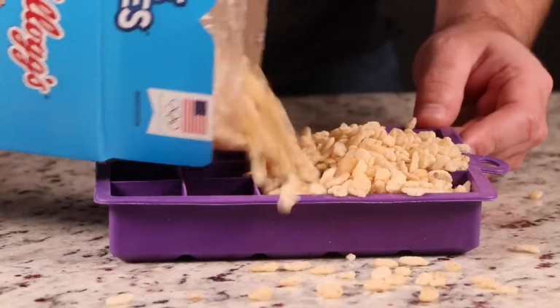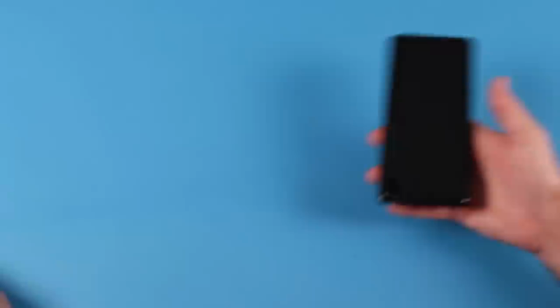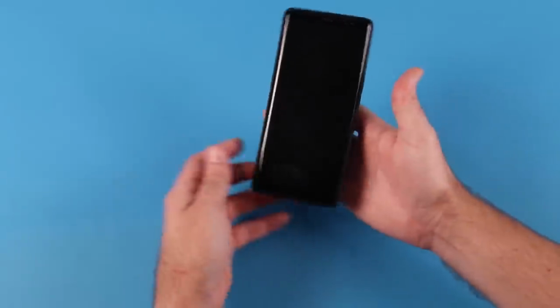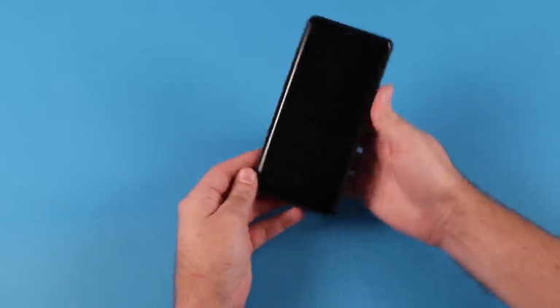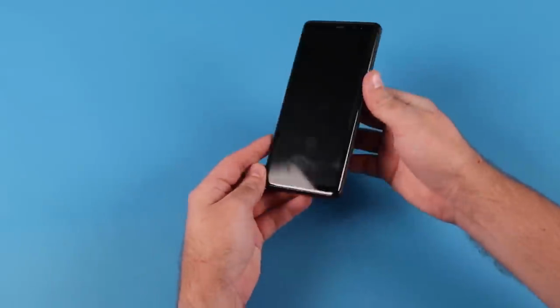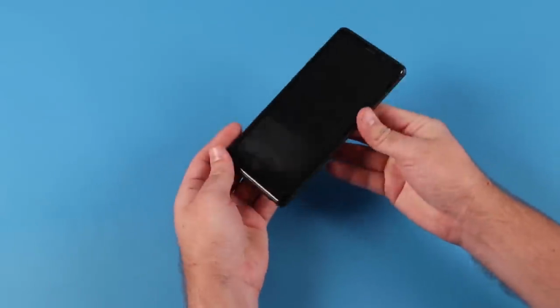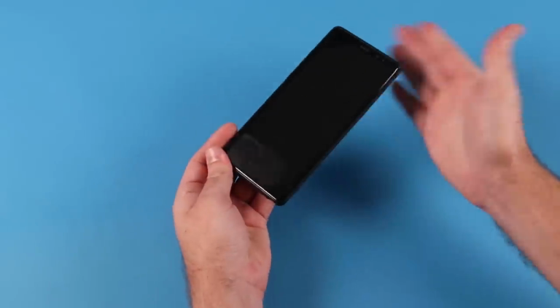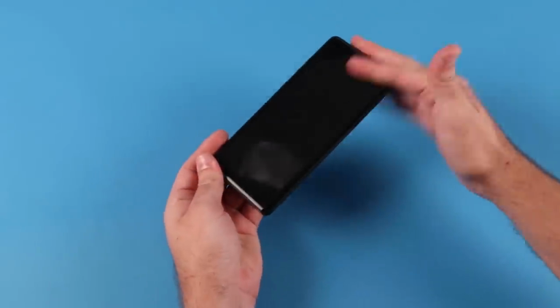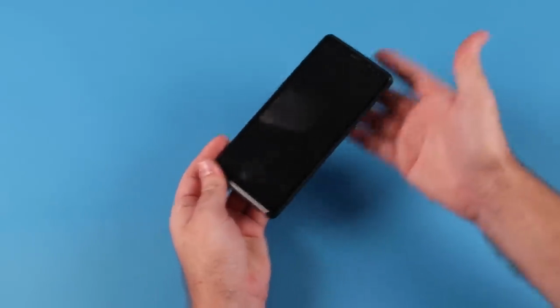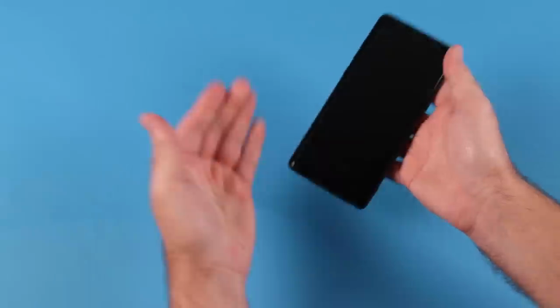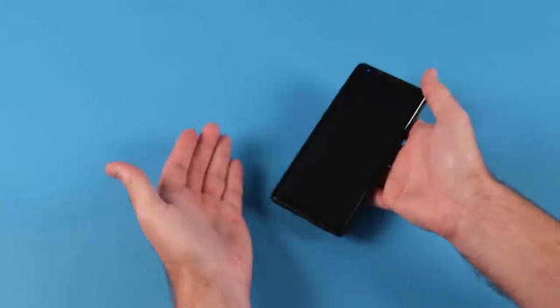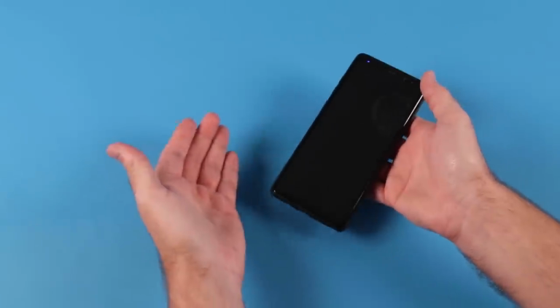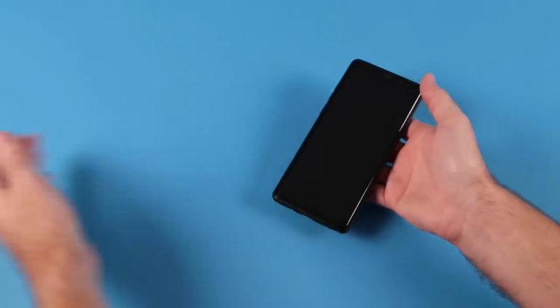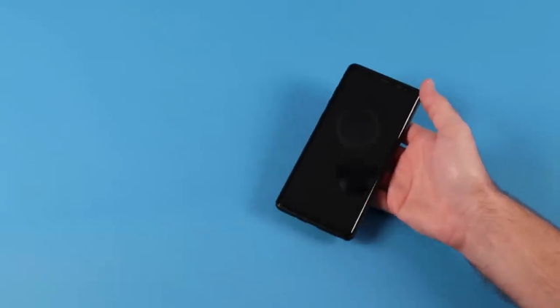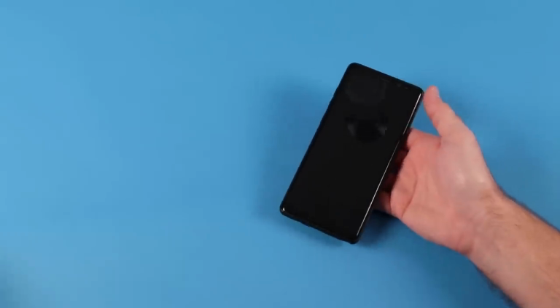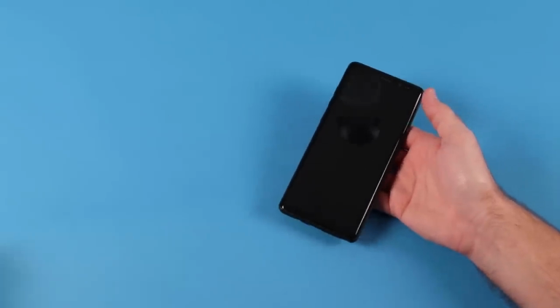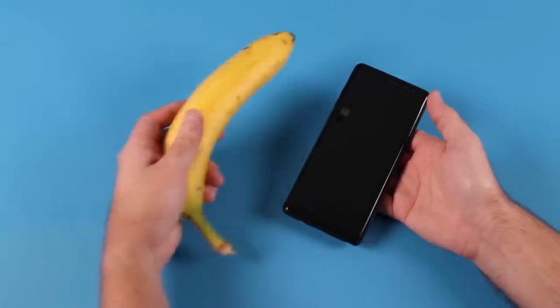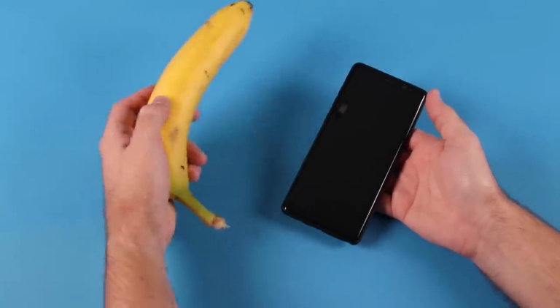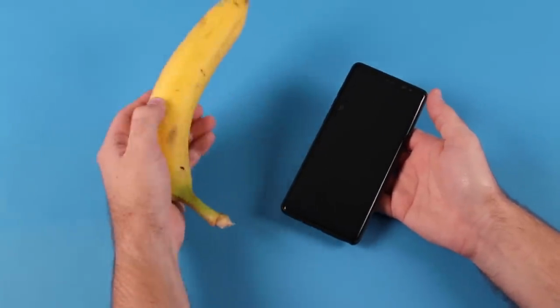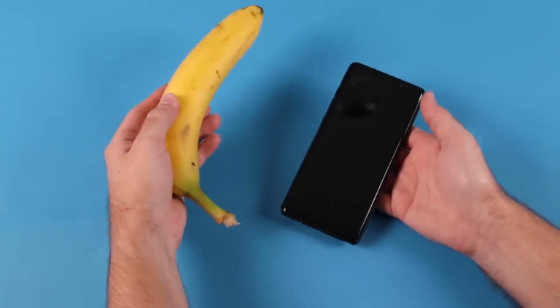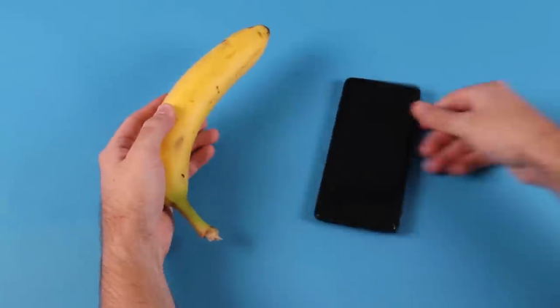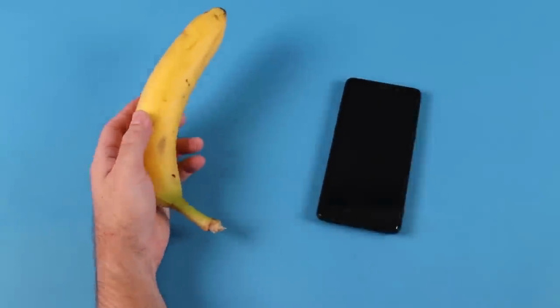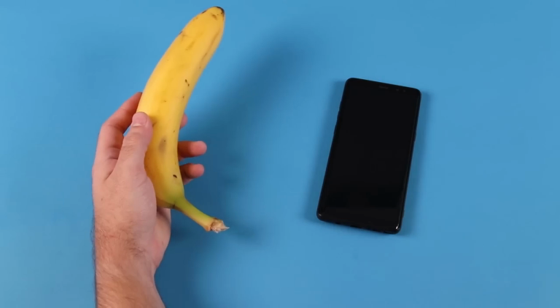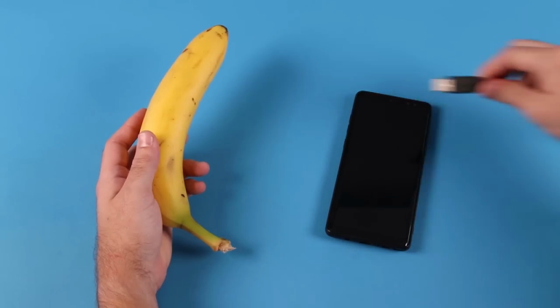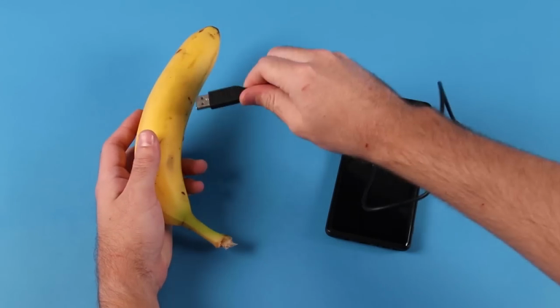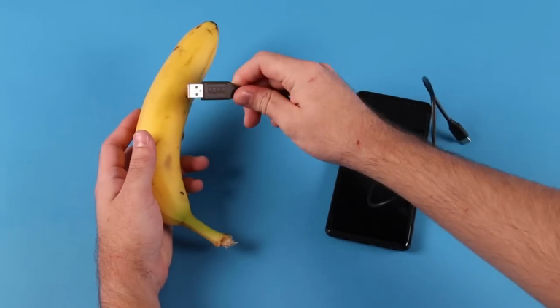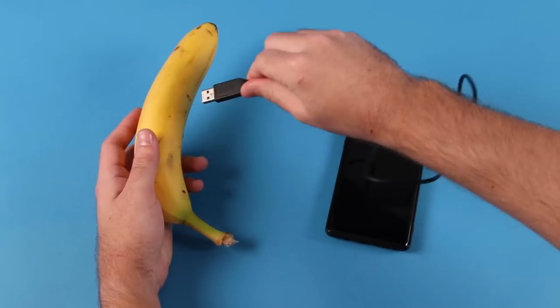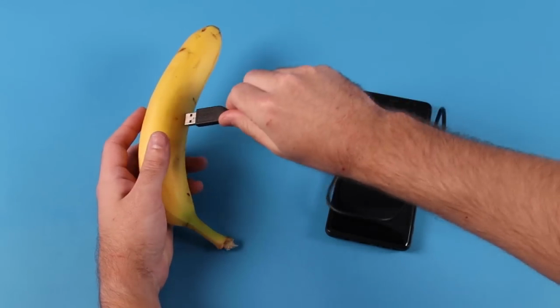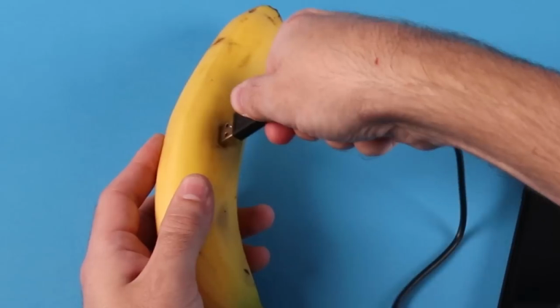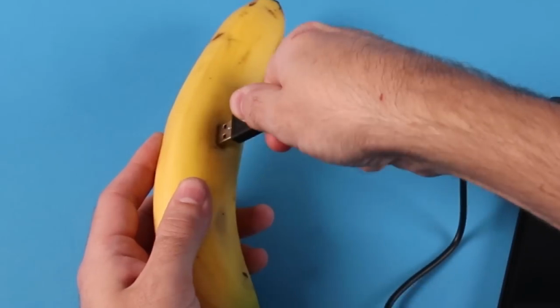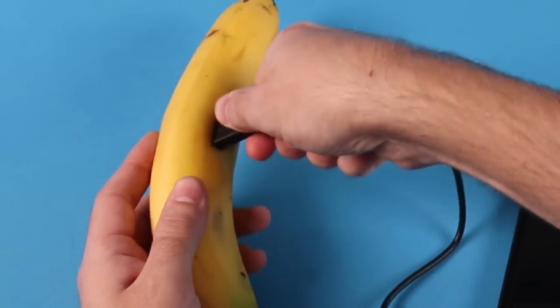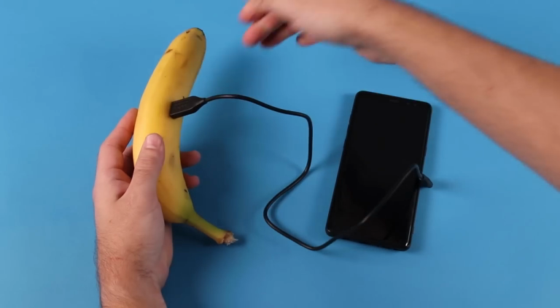You ever find yourself in that classic situation where your phone battery dies and all you have is a banana? I always have my emergency banana around. Well, did you know that bananas are nature's batteries?